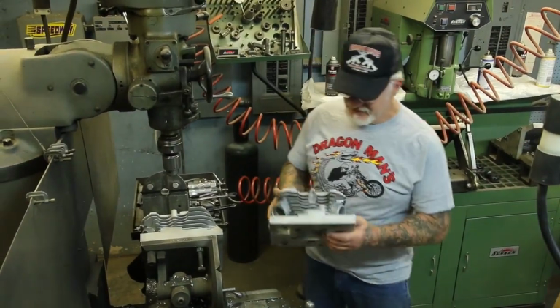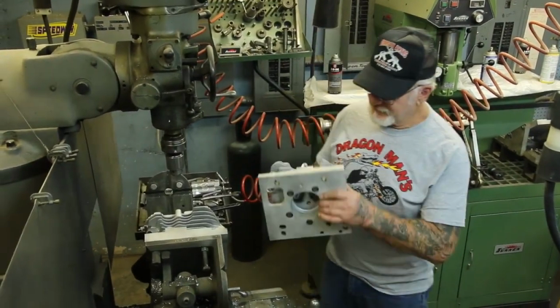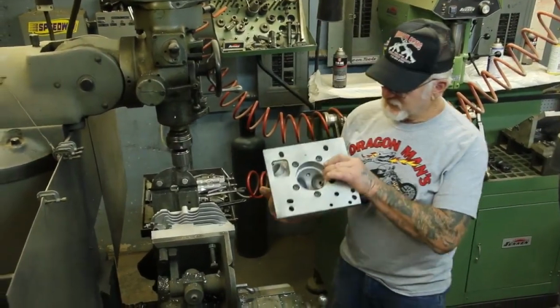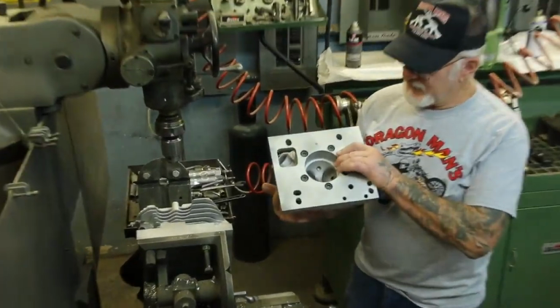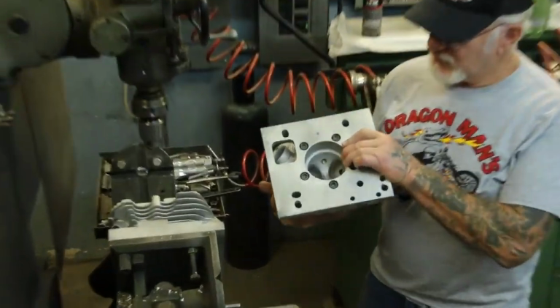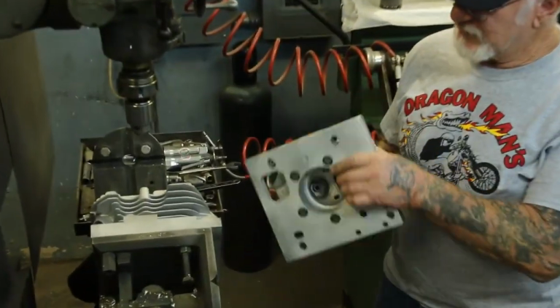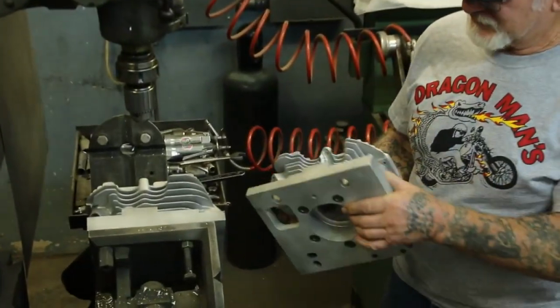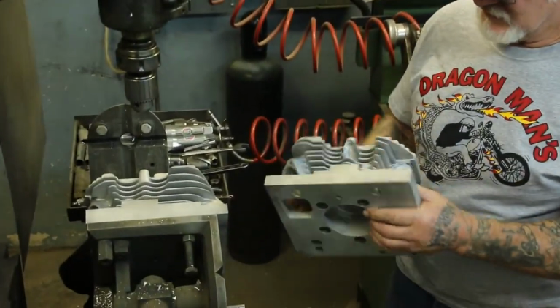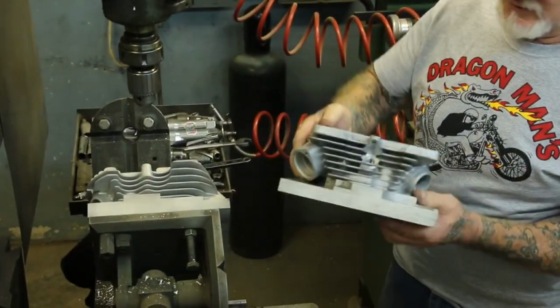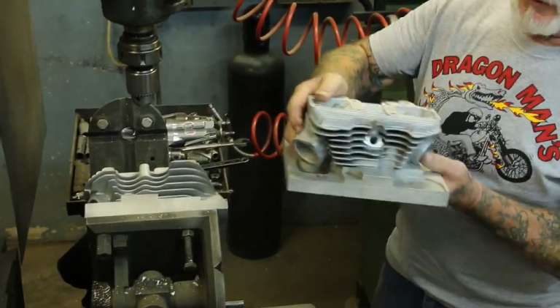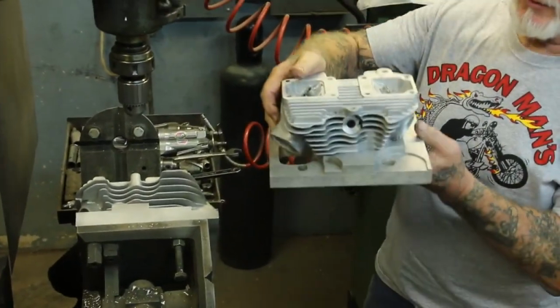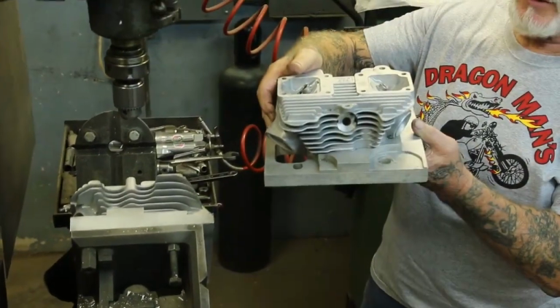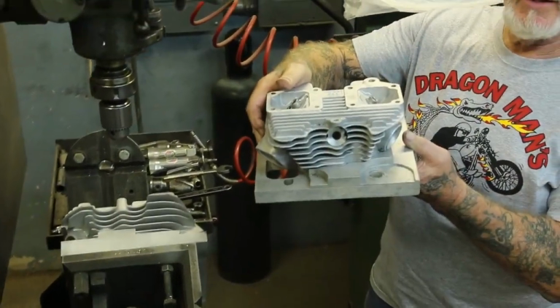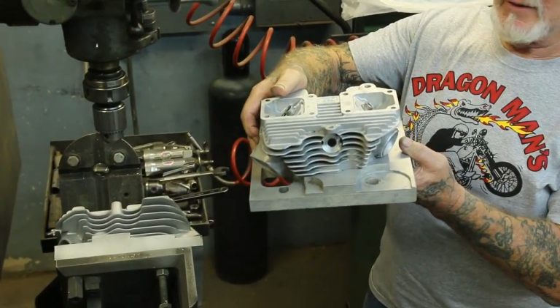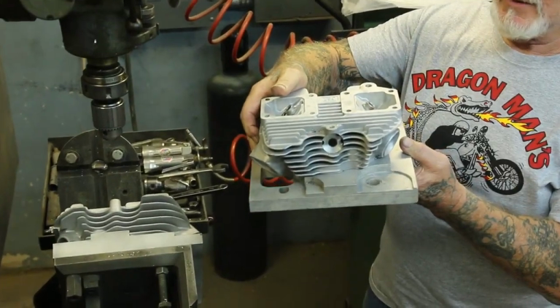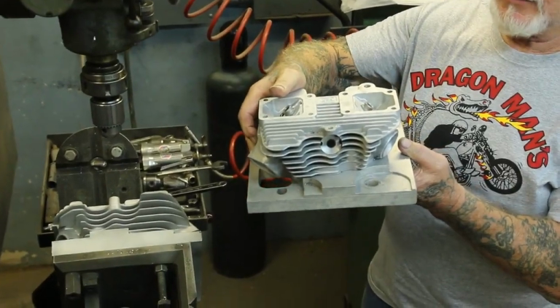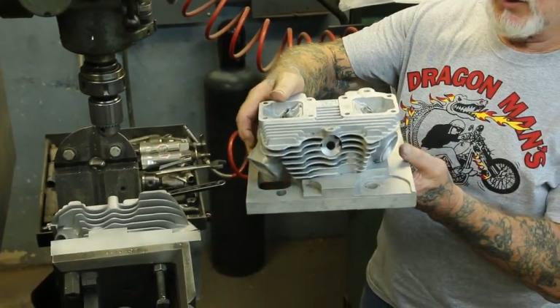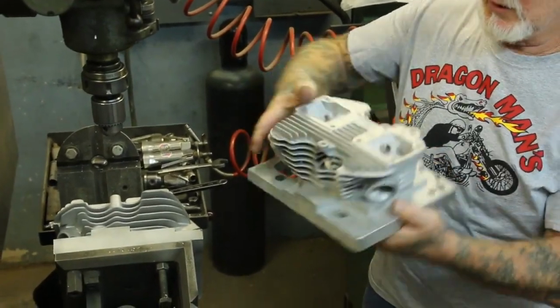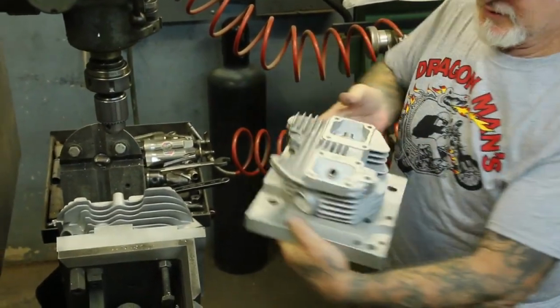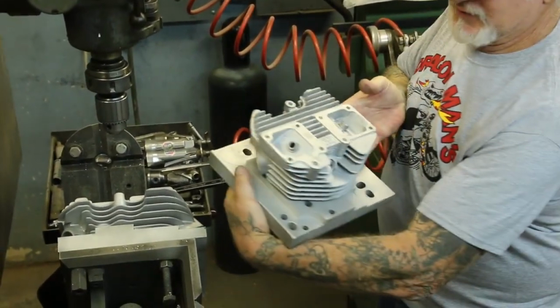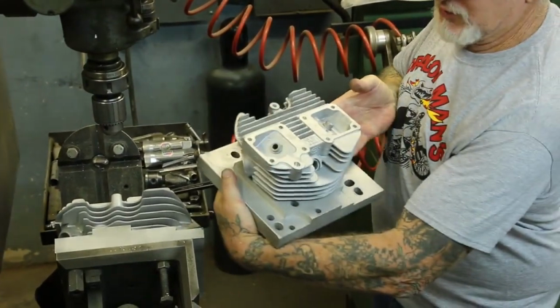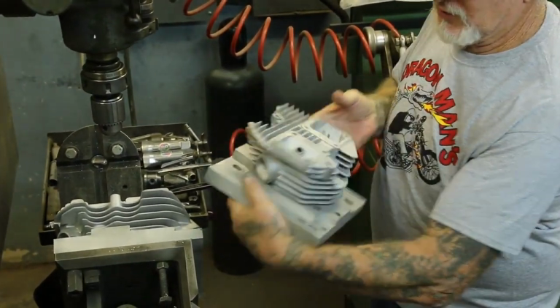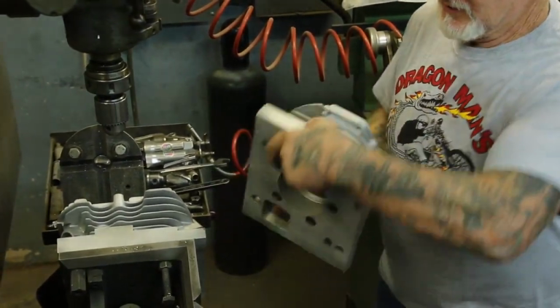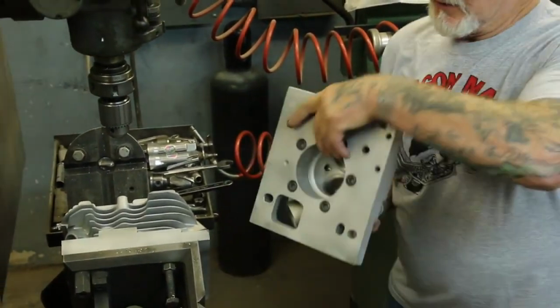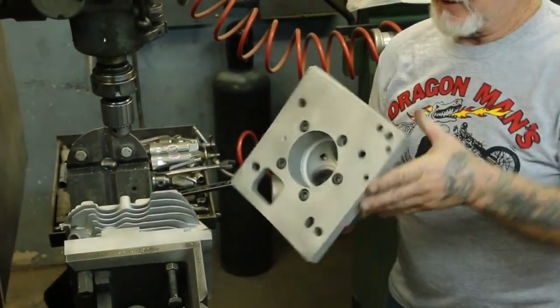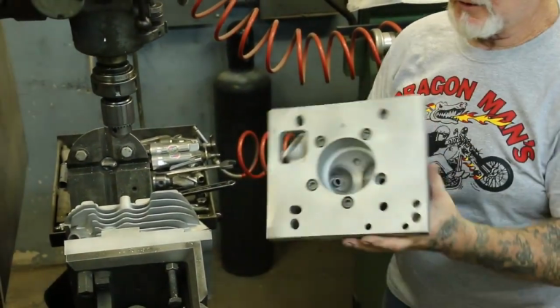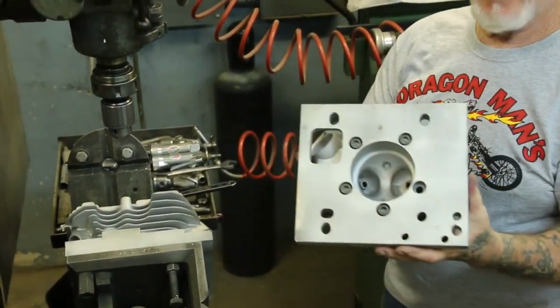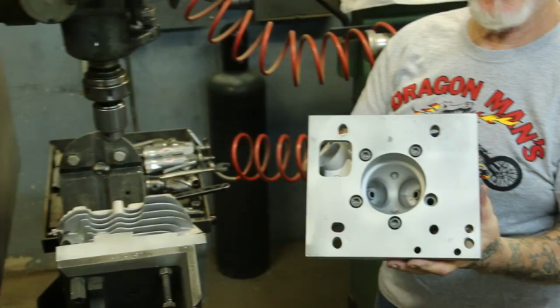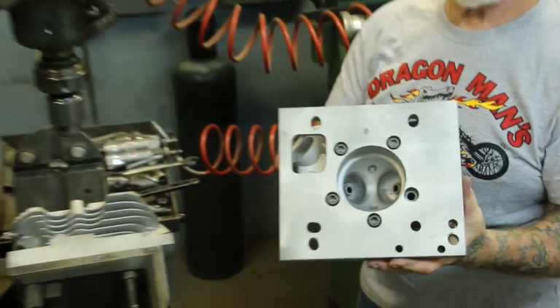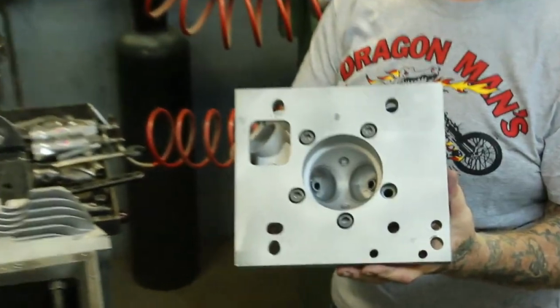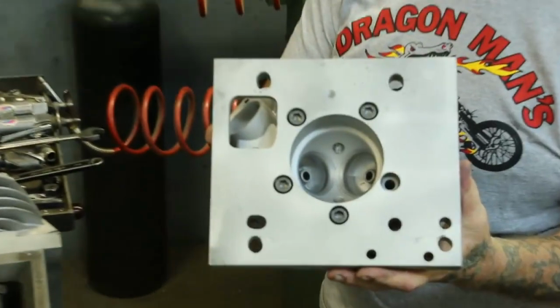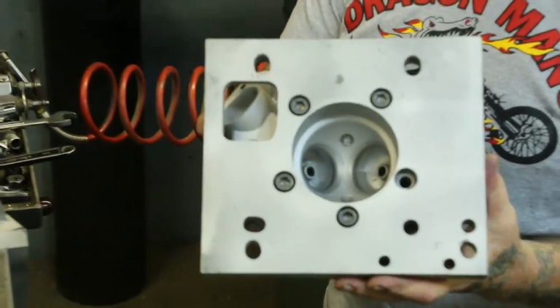These are the fixtures I made to go under the milling machine. See, this head is already done — there's the new hole, this is the old hole. See how nice it looks inside. These are S&S shovel heads.